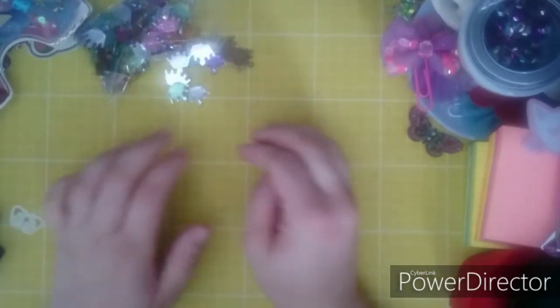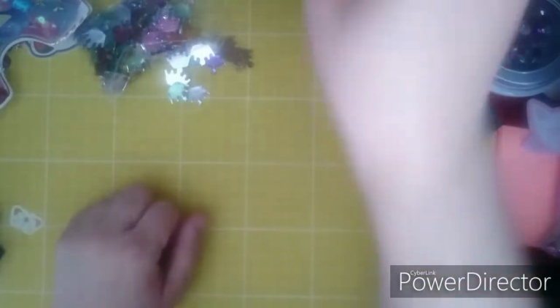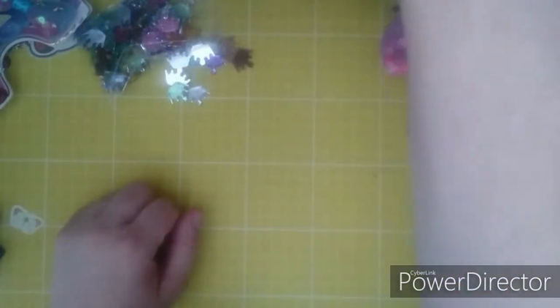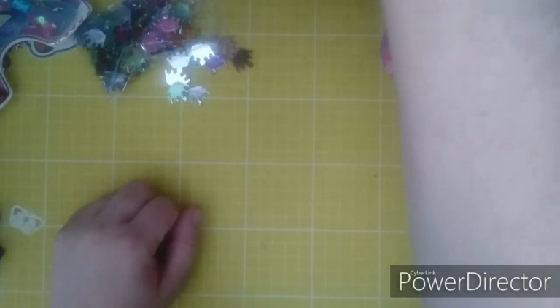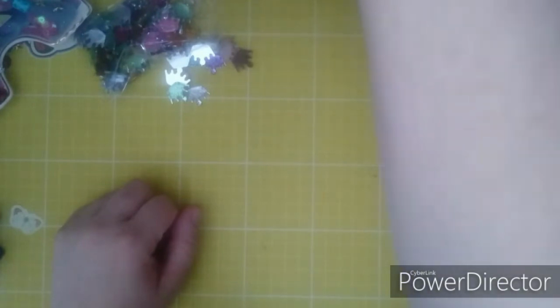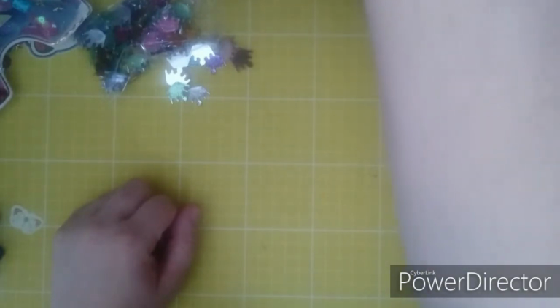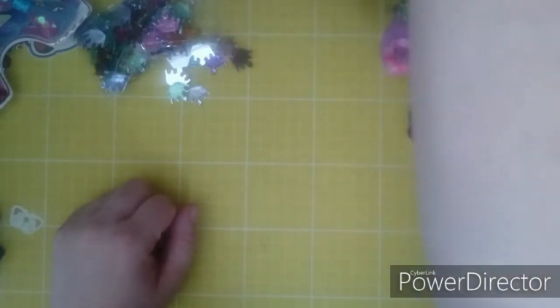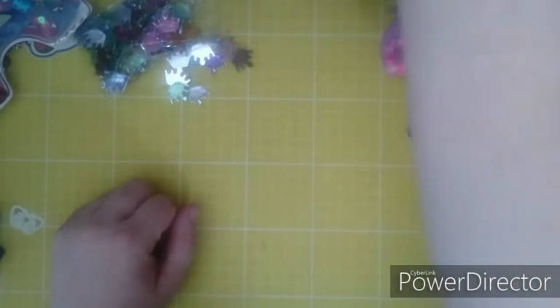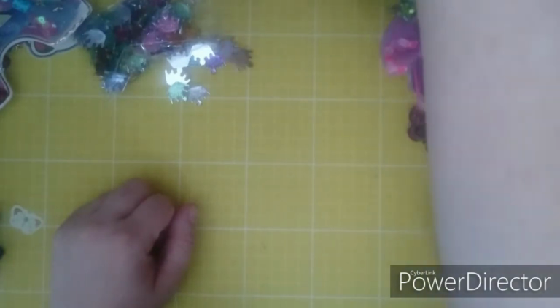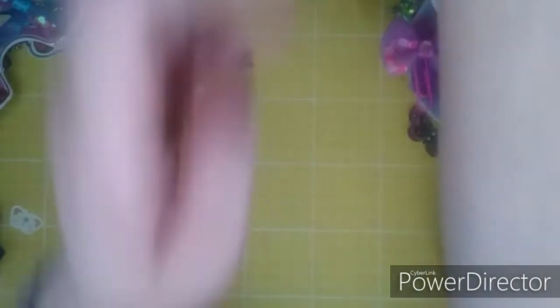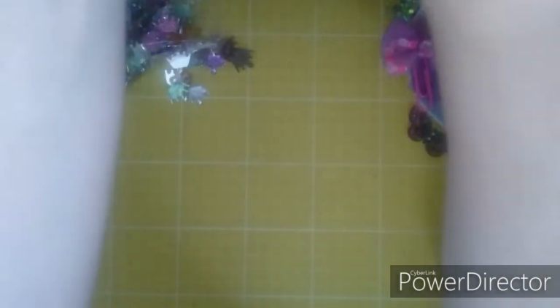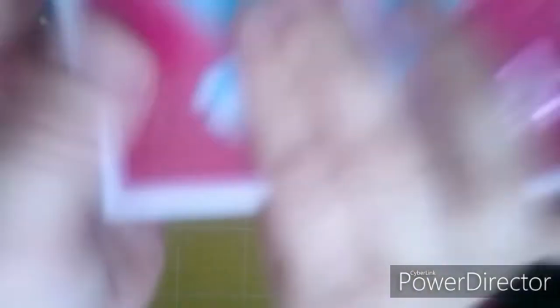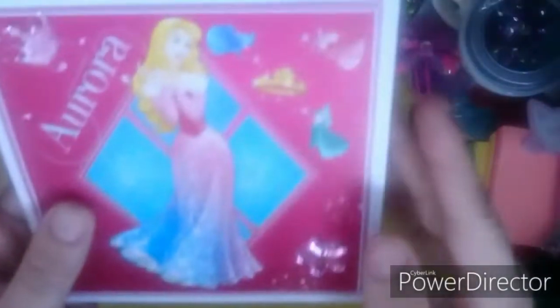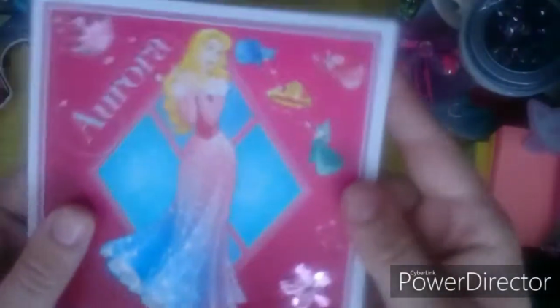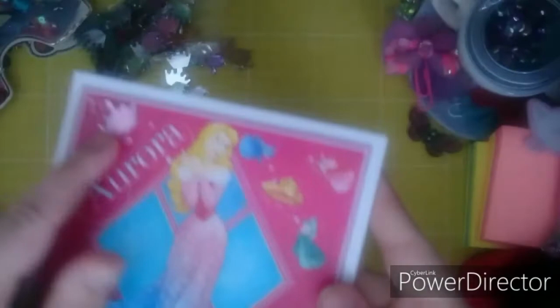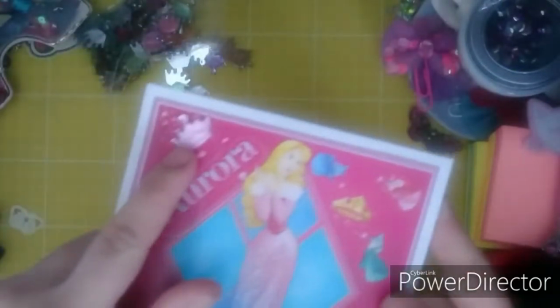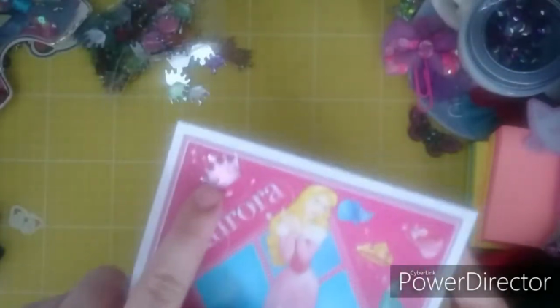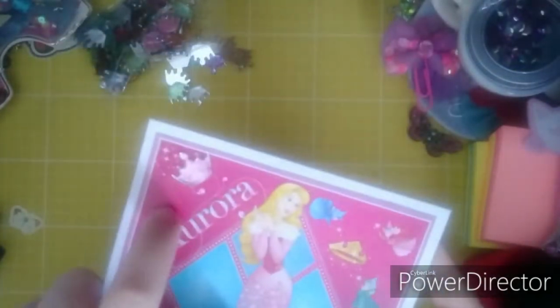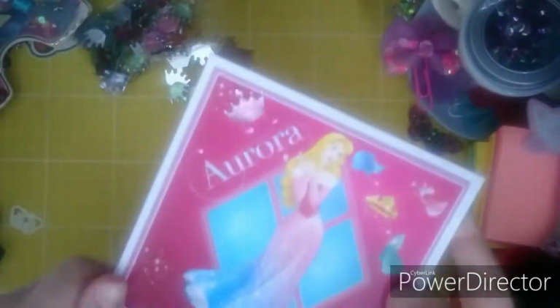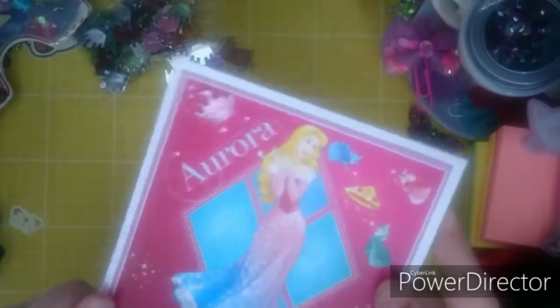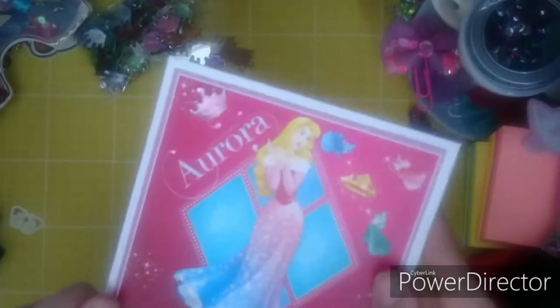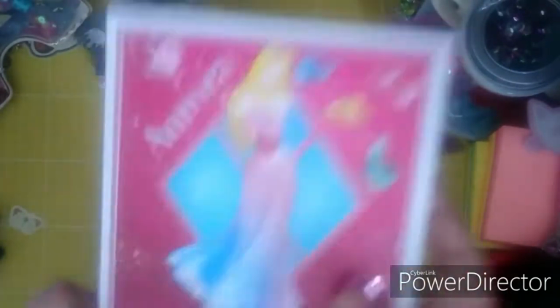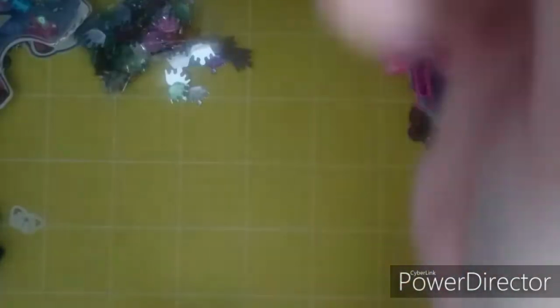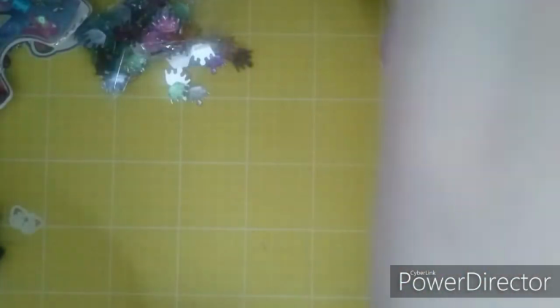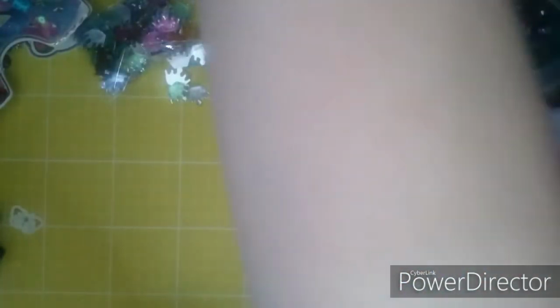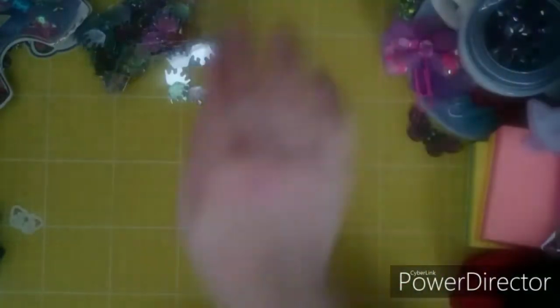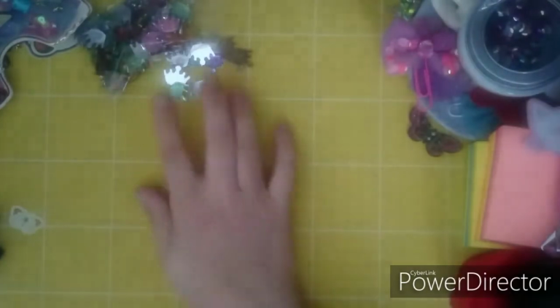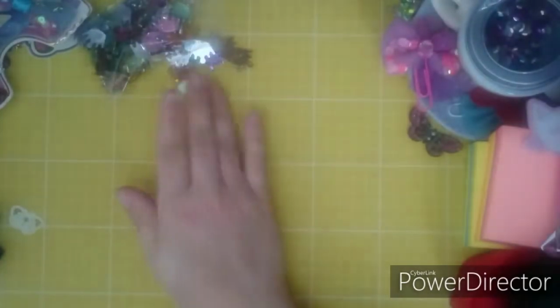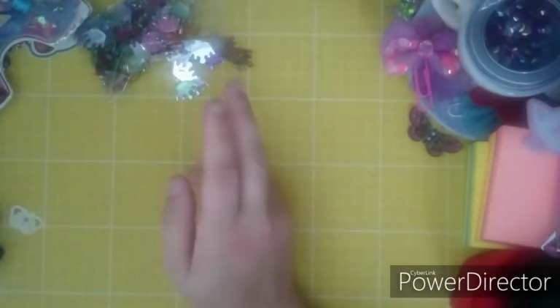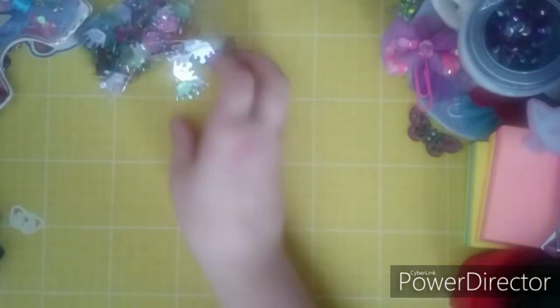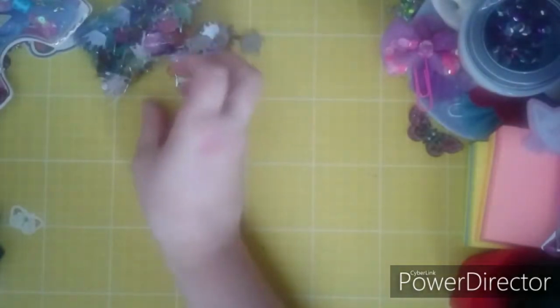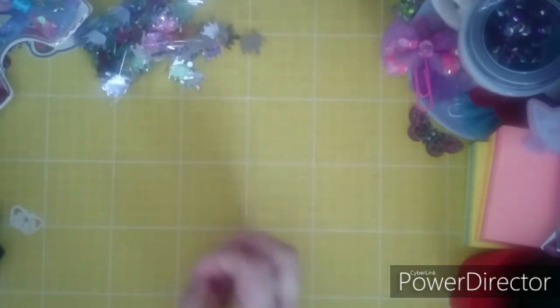I'll just show you - I put one on here. That's what was gifted to me, so now I've got all my own colours to play with.